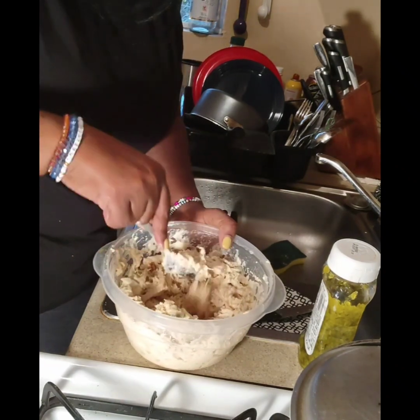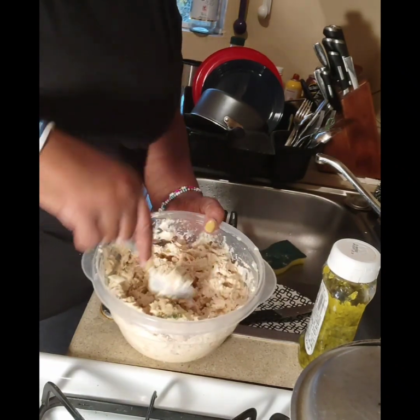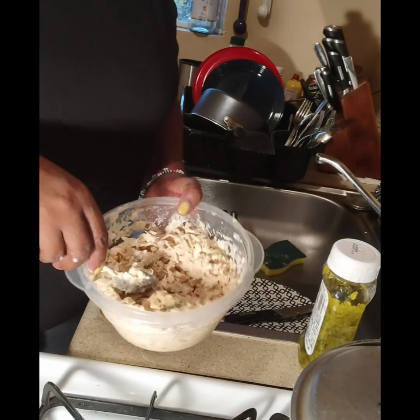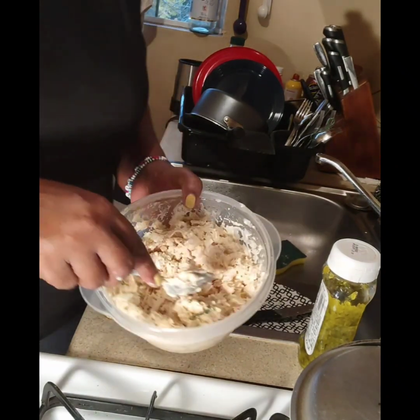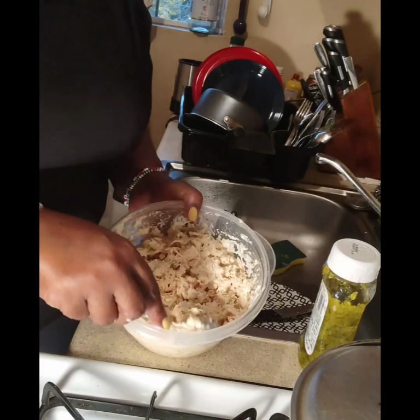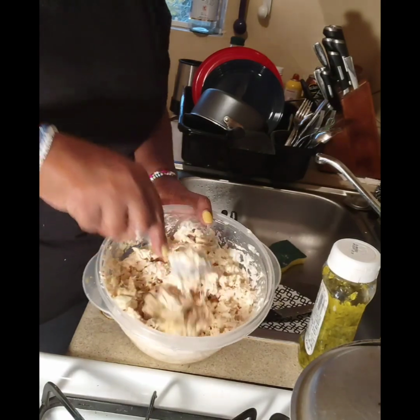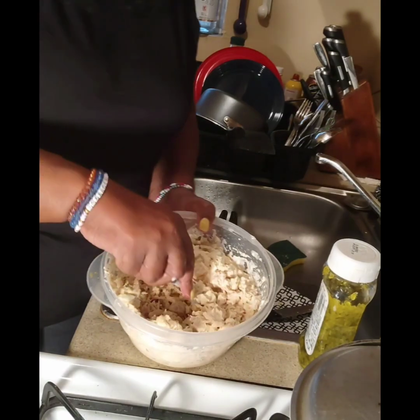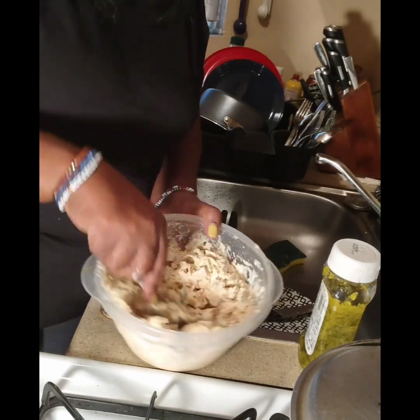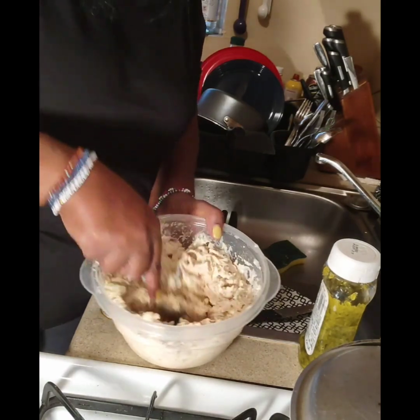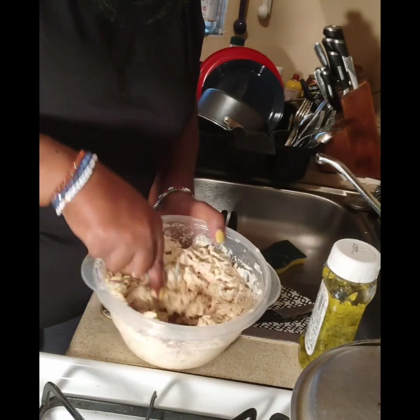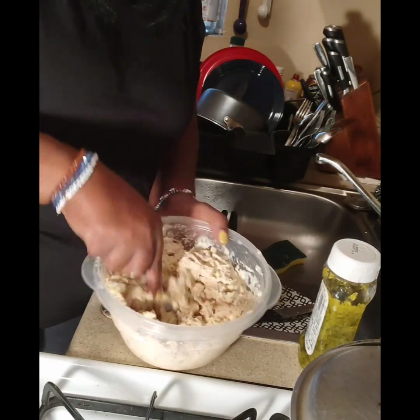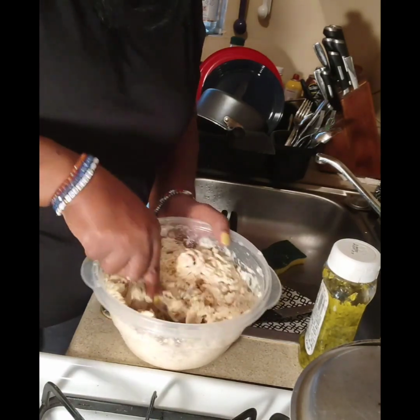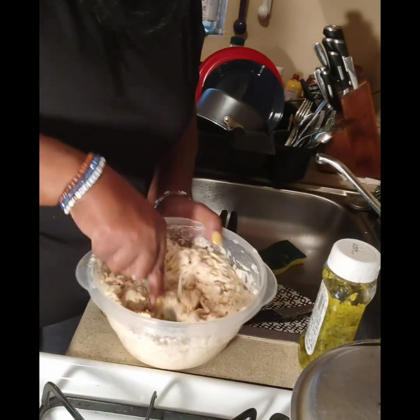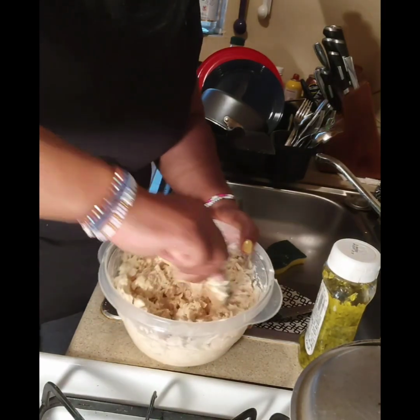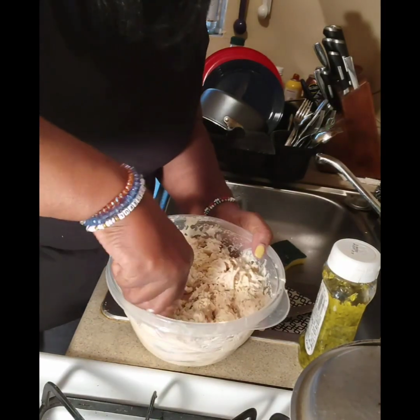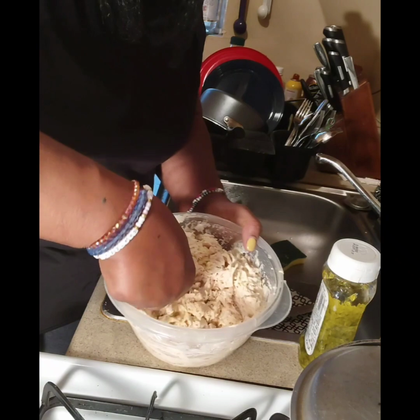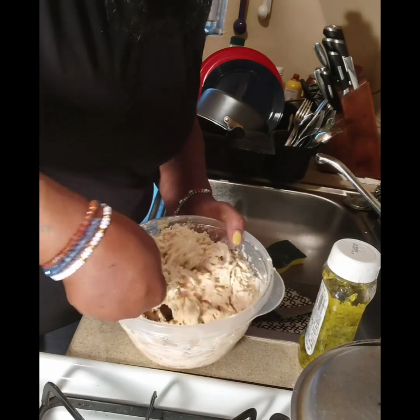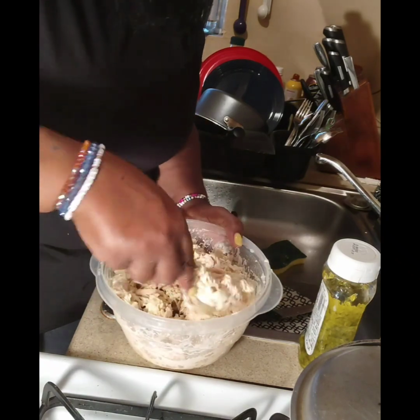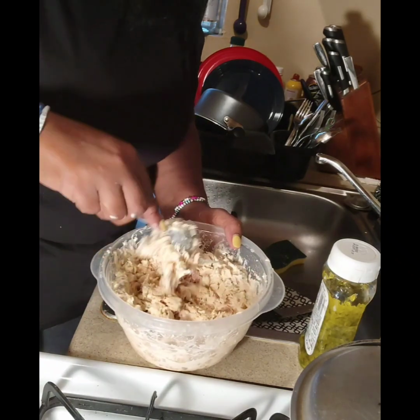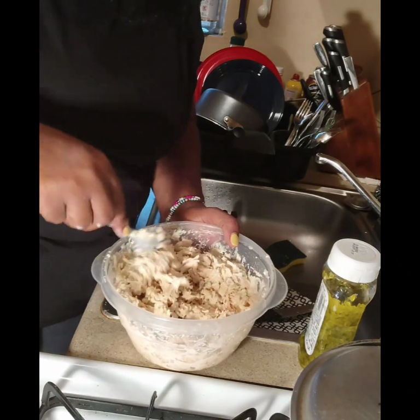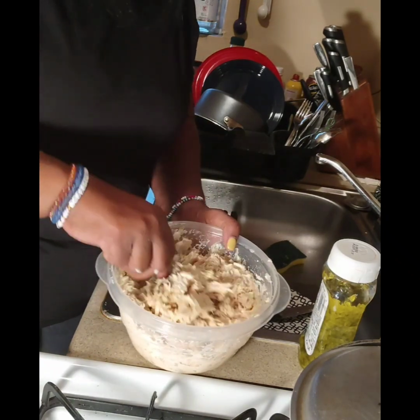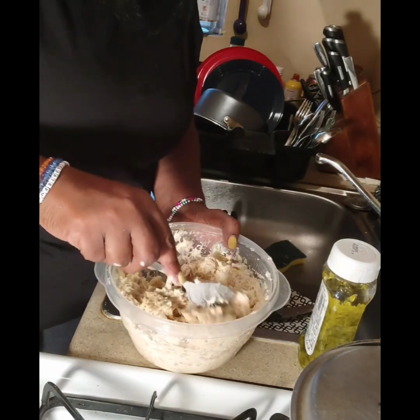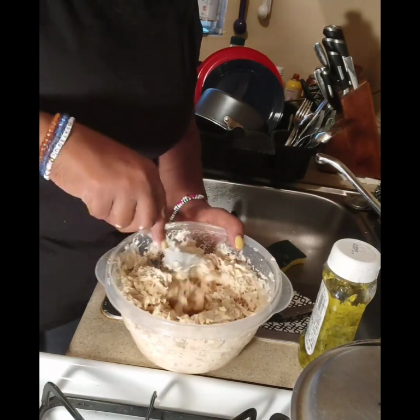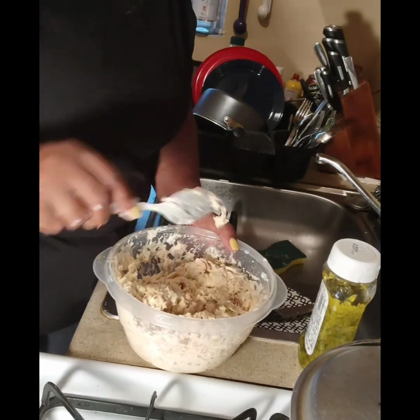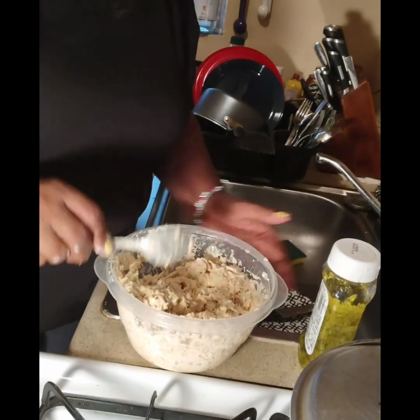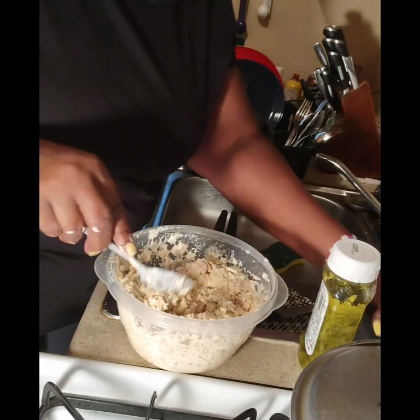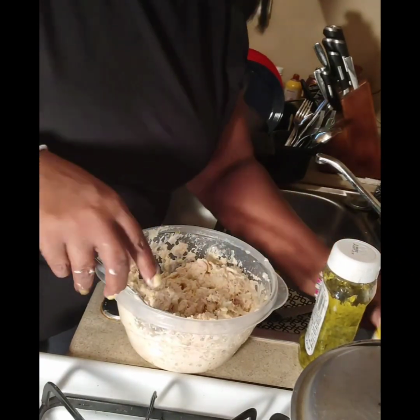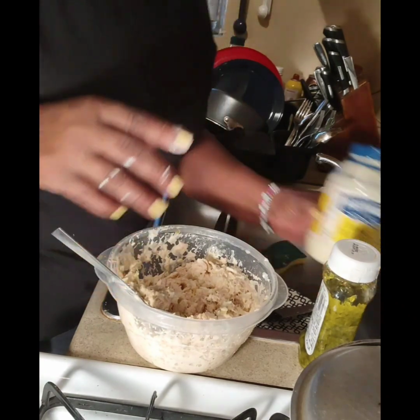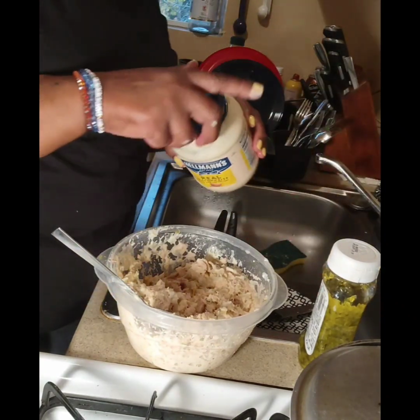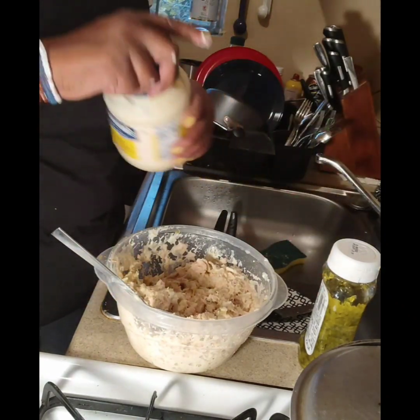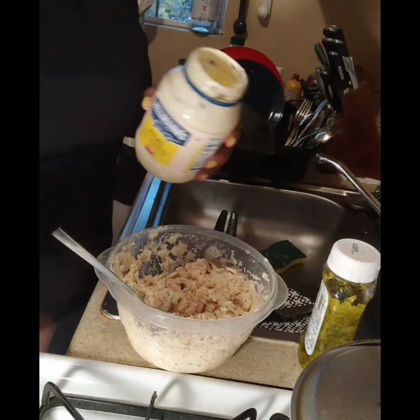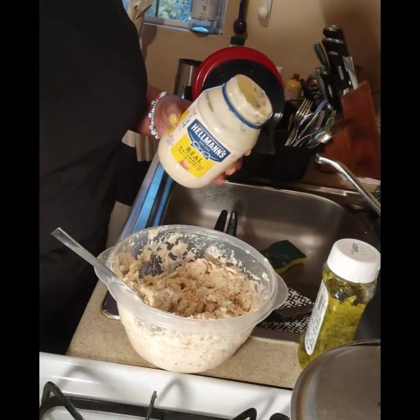You can make it like you want — if you want it wet you can make it wet, if you want it dry you can make it dry. Me, I like mine in between. It doesn't look like enough mayo, so I'll be adding a little more.